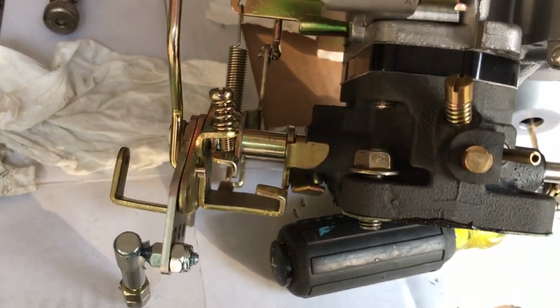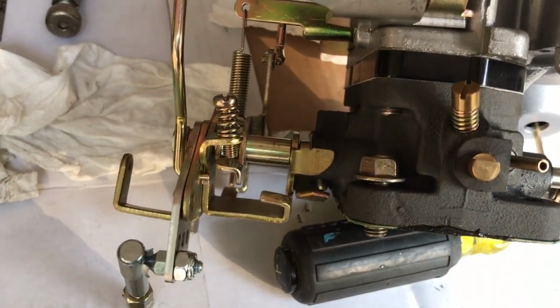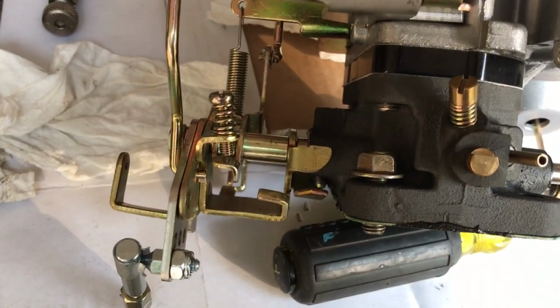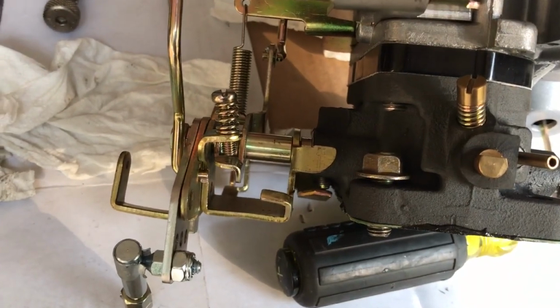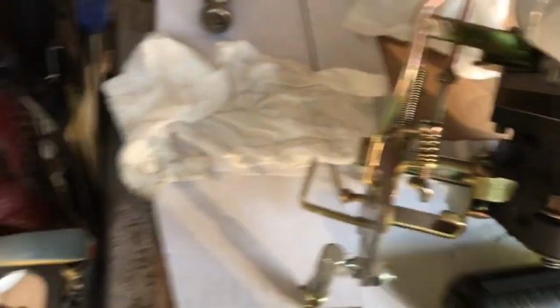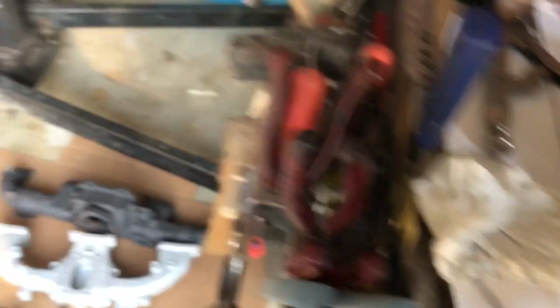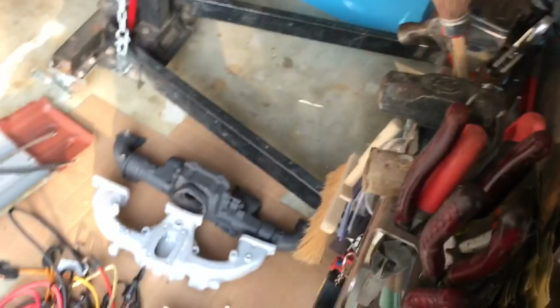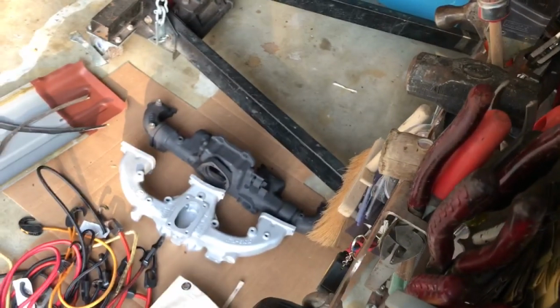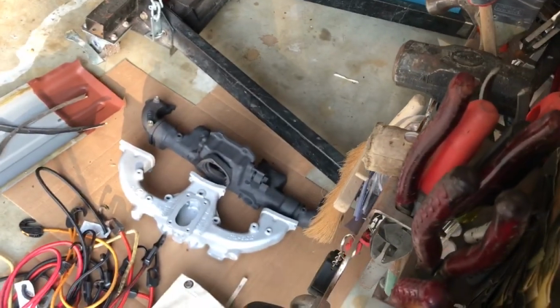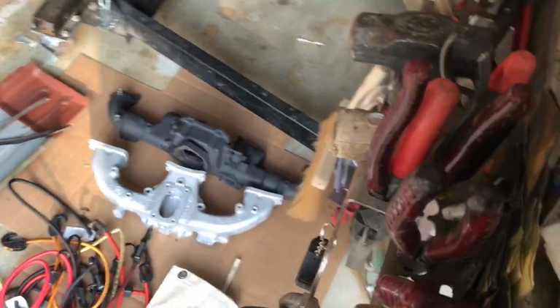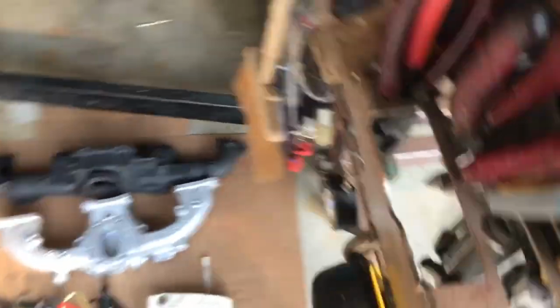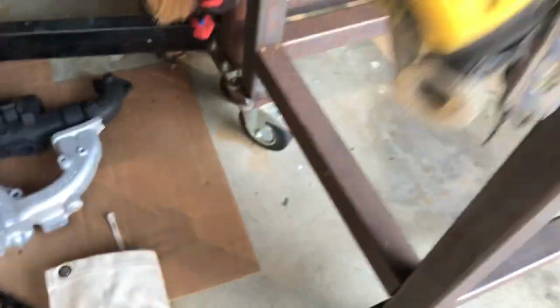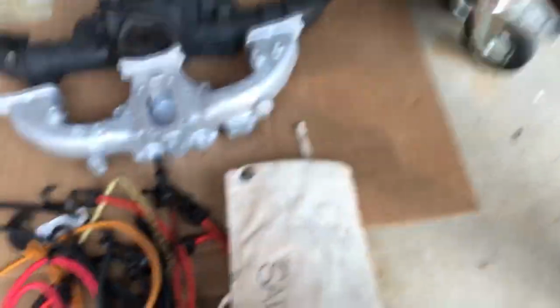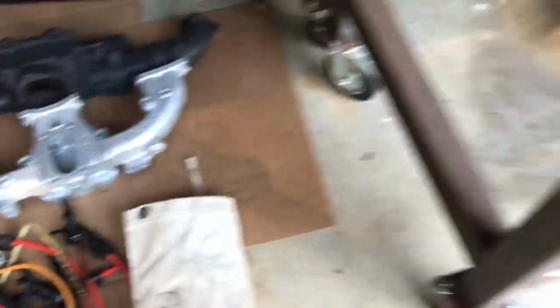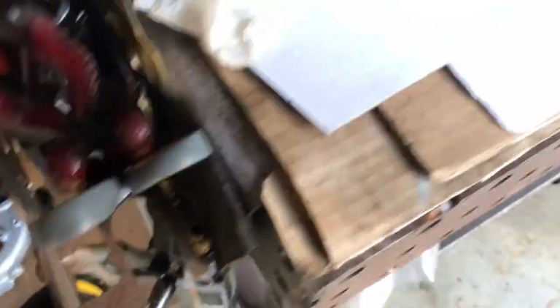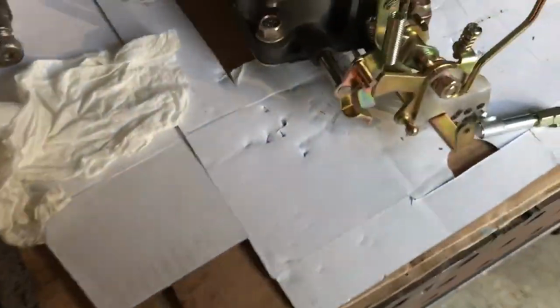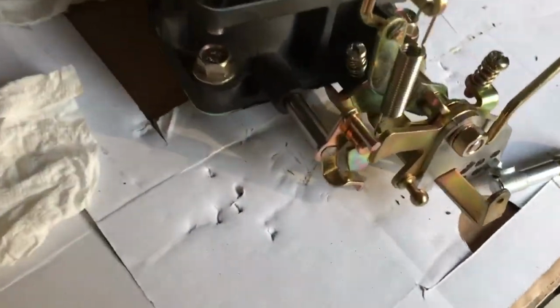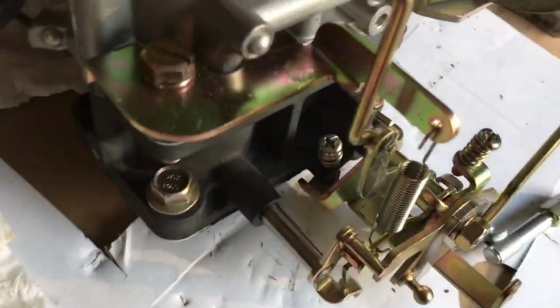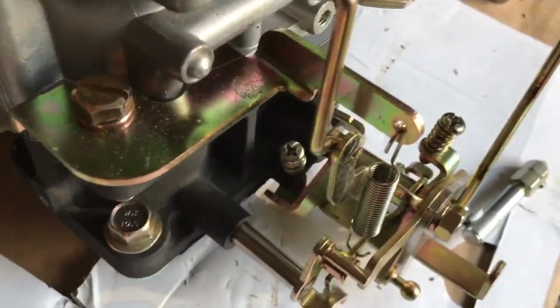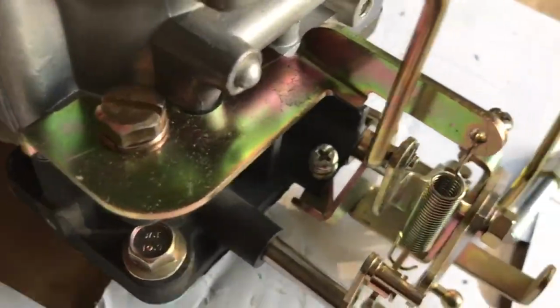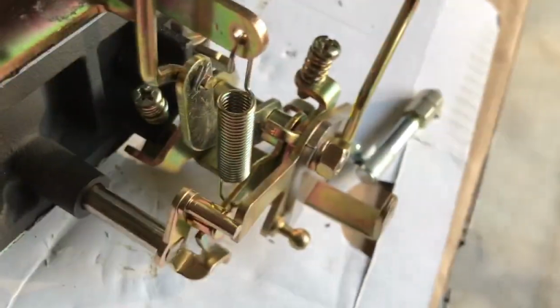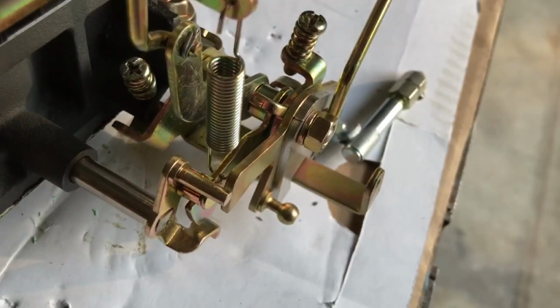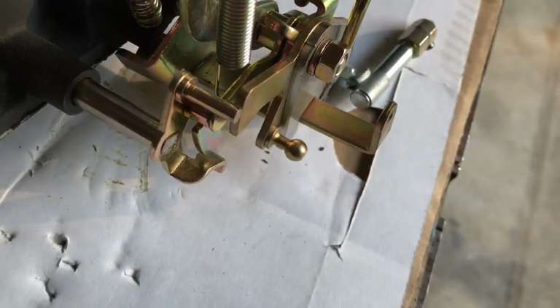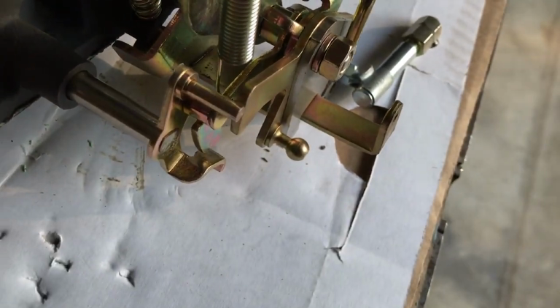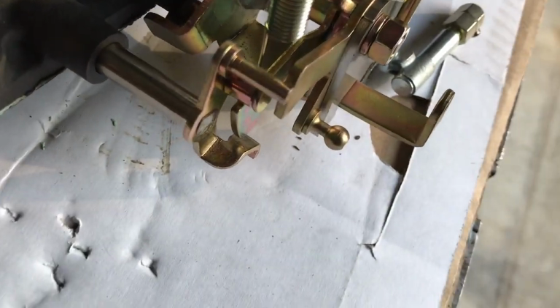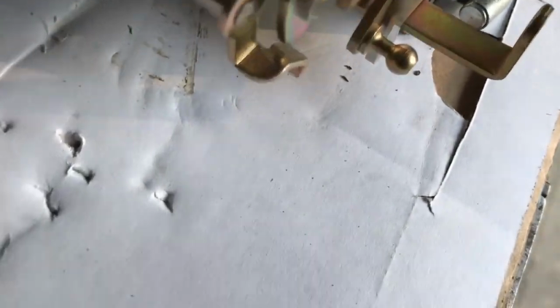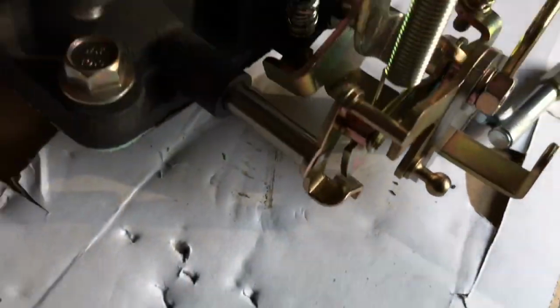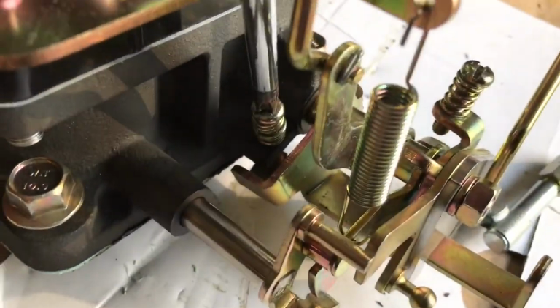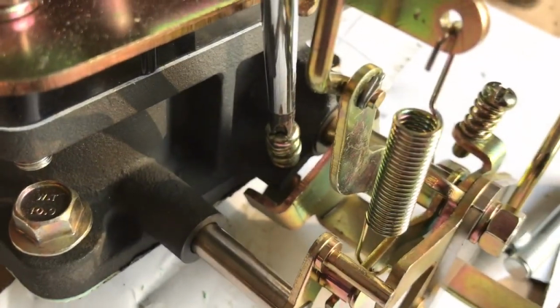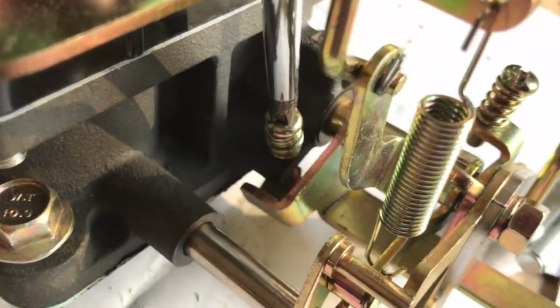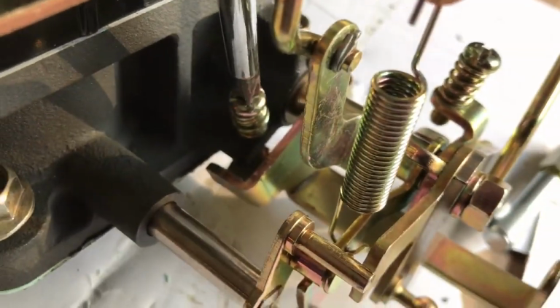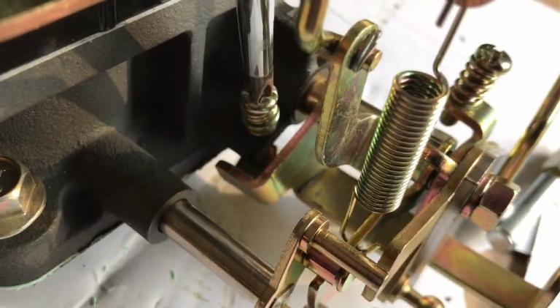So as you tighten that screw — as I drop everything — as you tighten that screw down, it moves the plate below it.